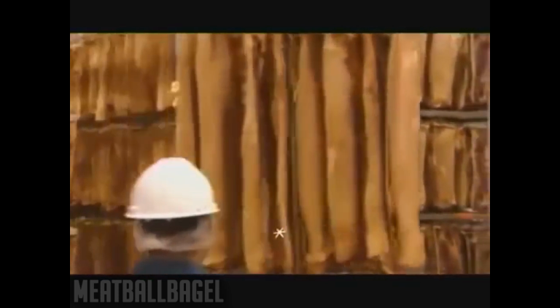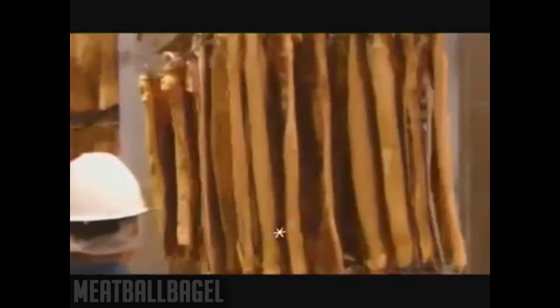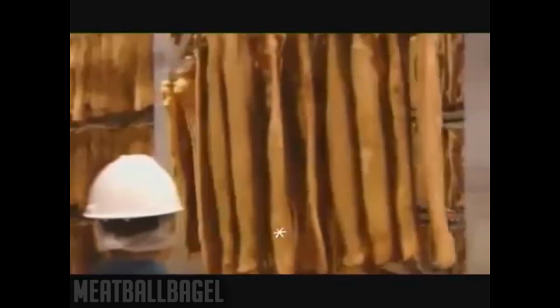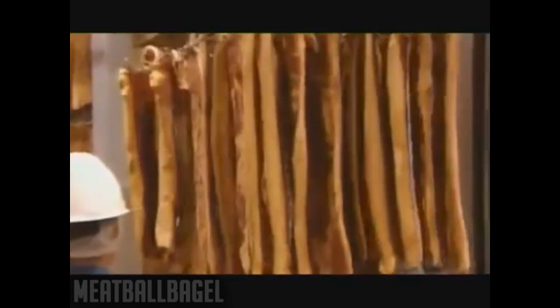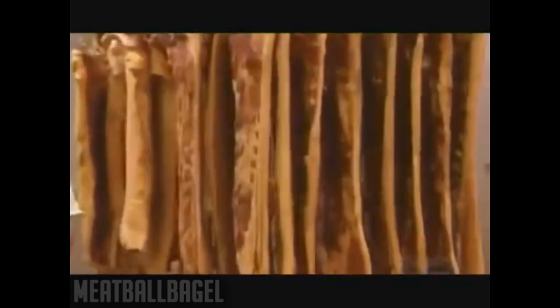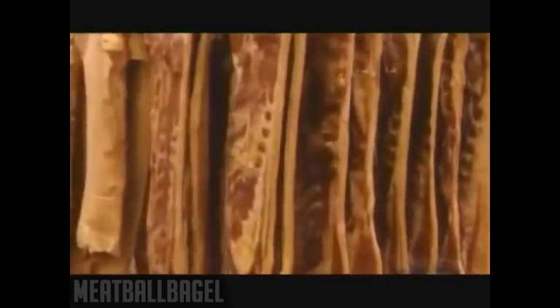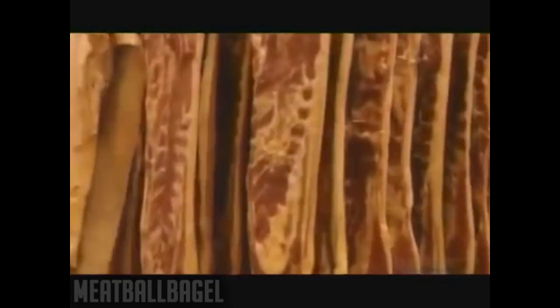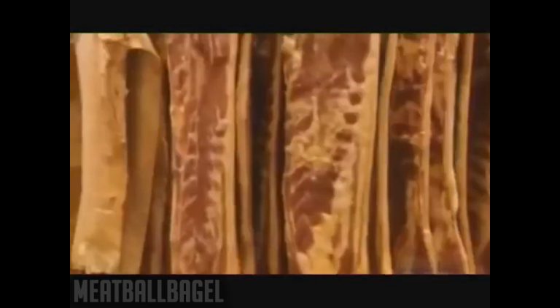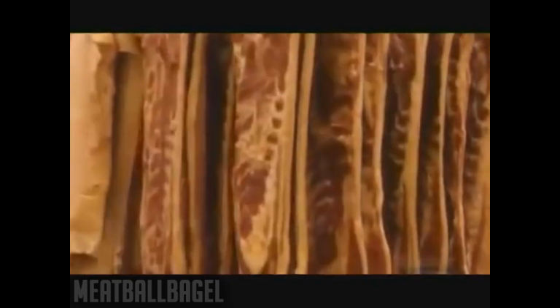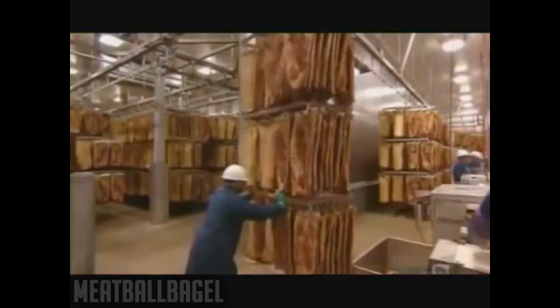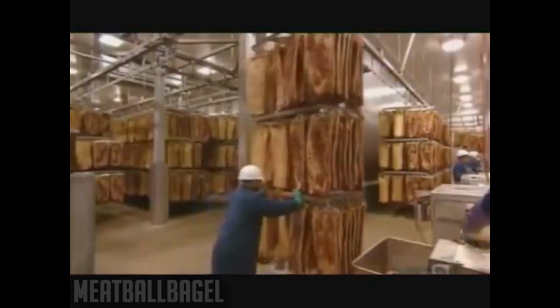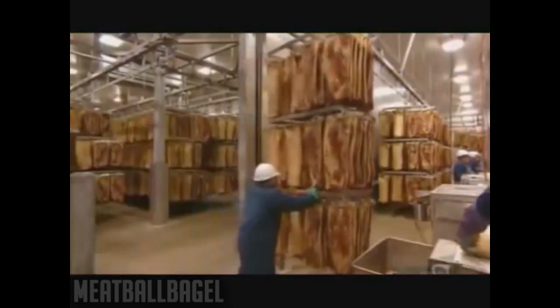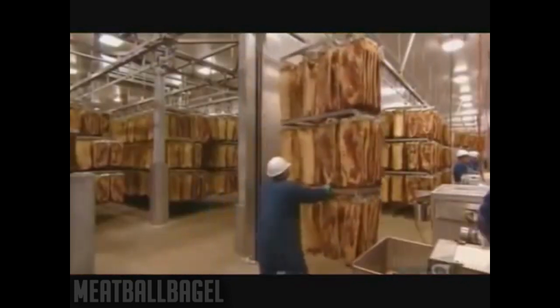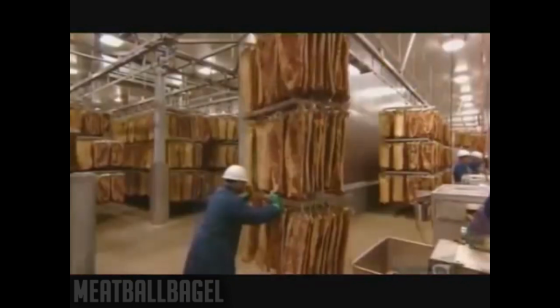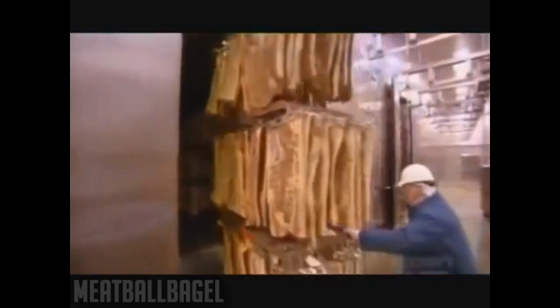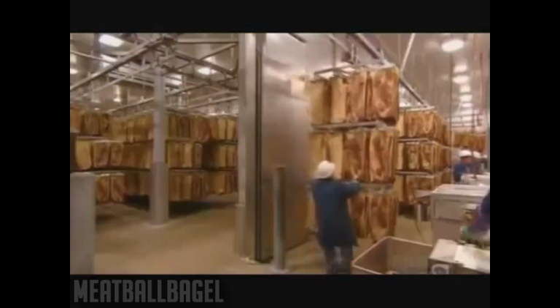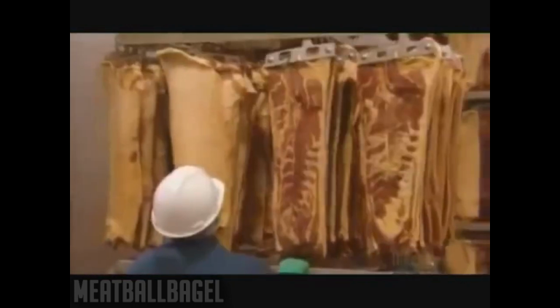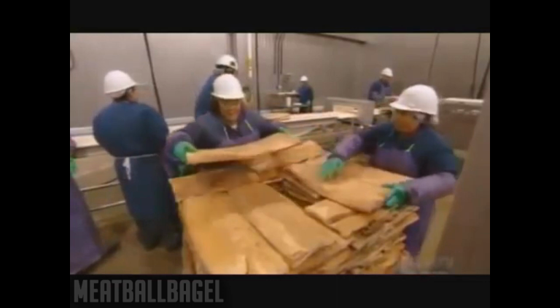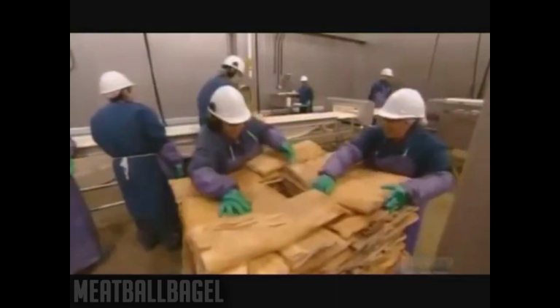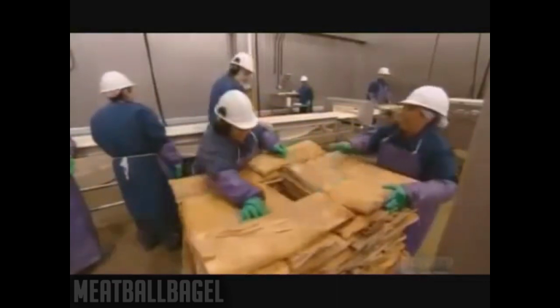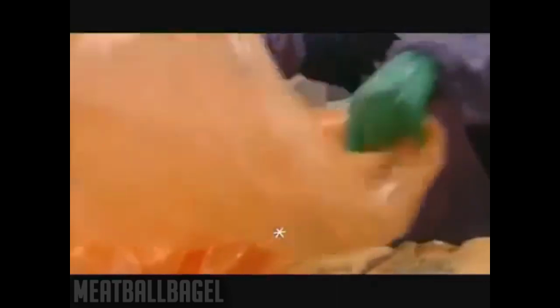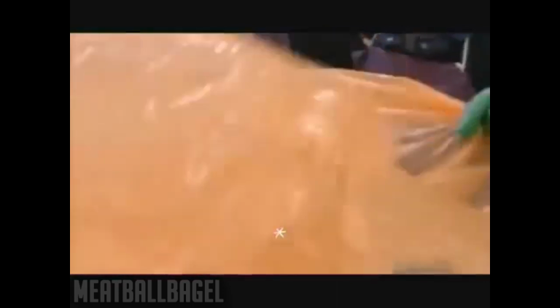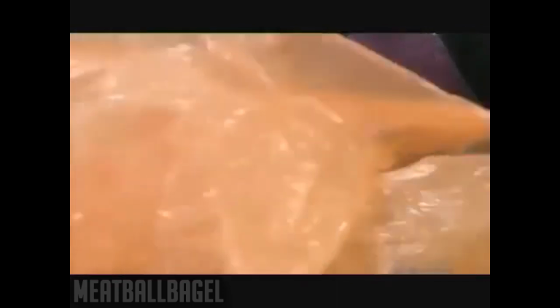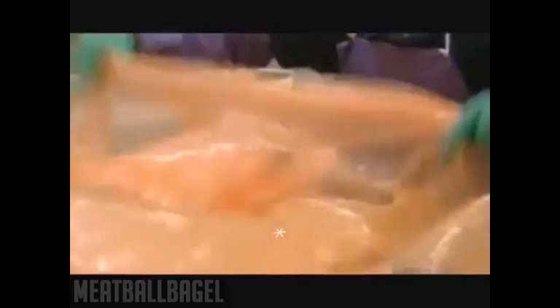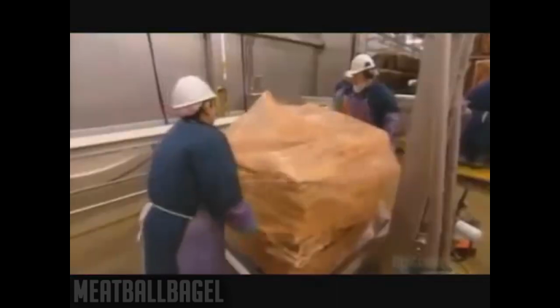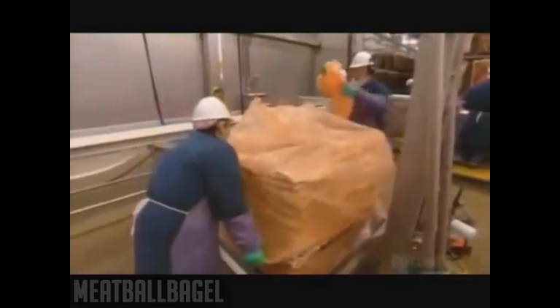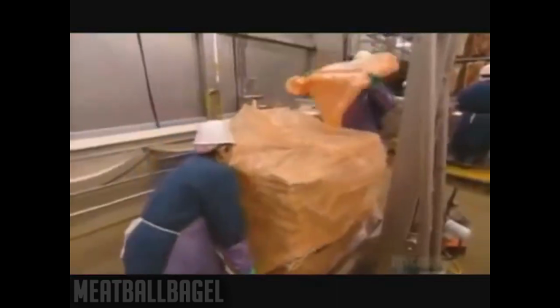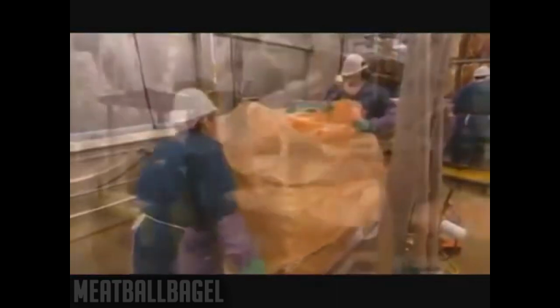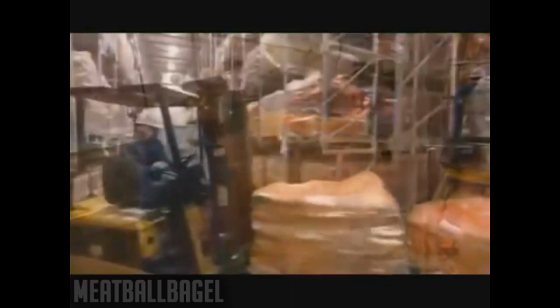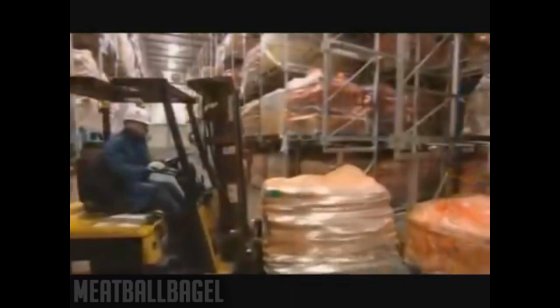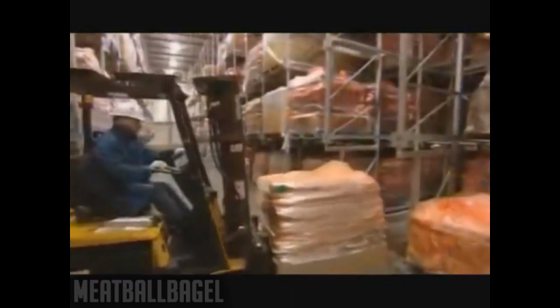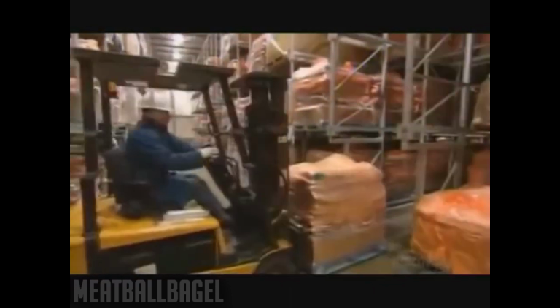Now it's into a blast chiller for a quick freeze down, then into another chiller for five days. After that, they rack and stab the pork bellies and store them in a big oven until they're baking.